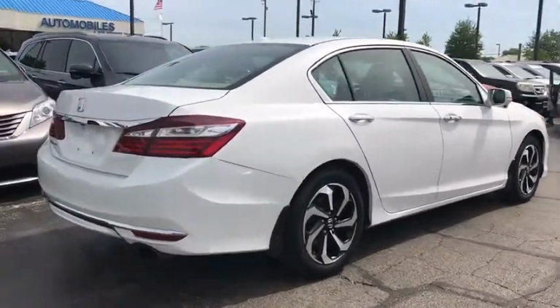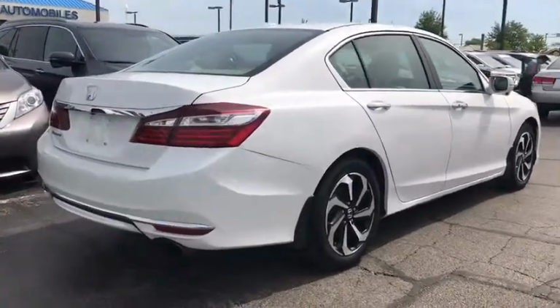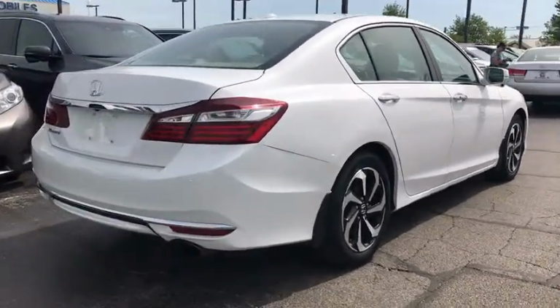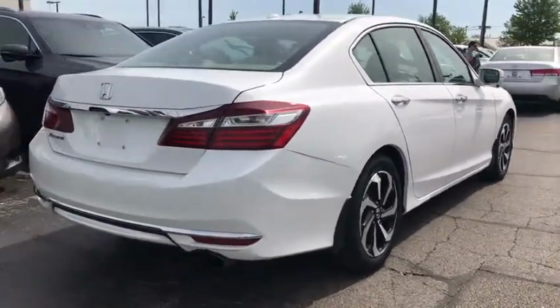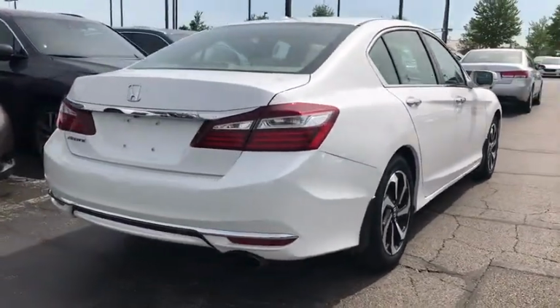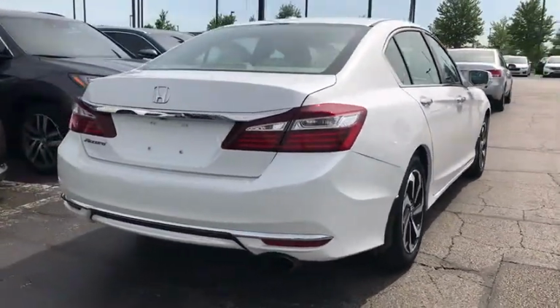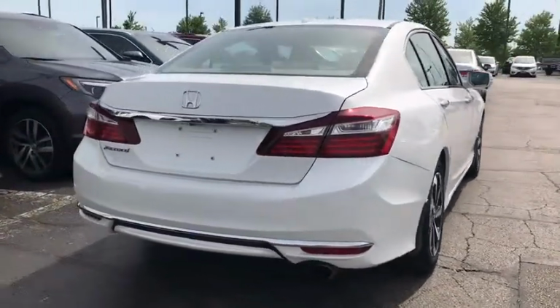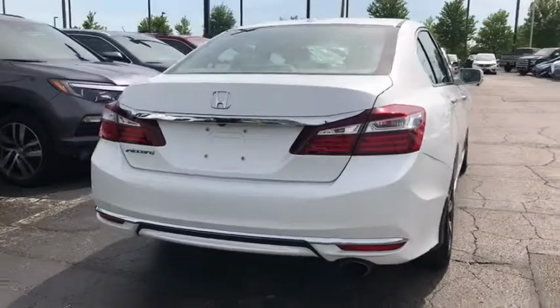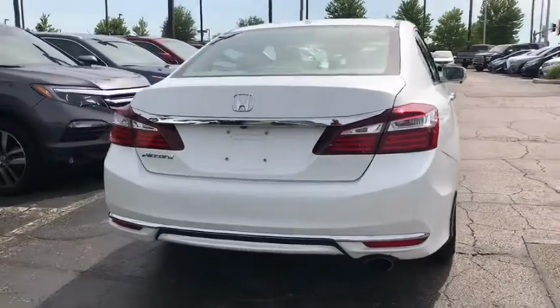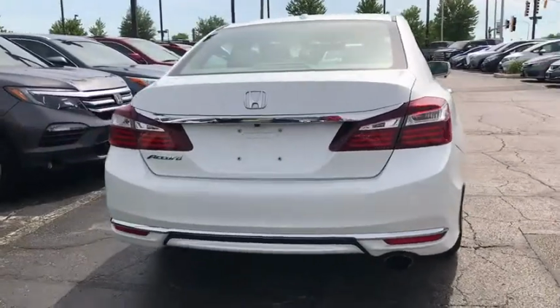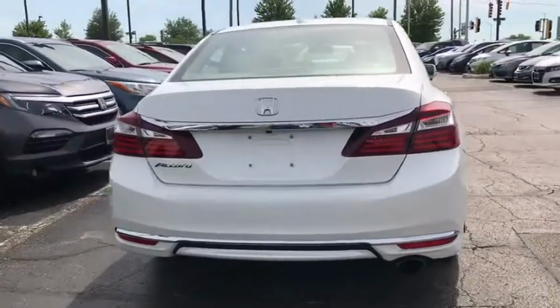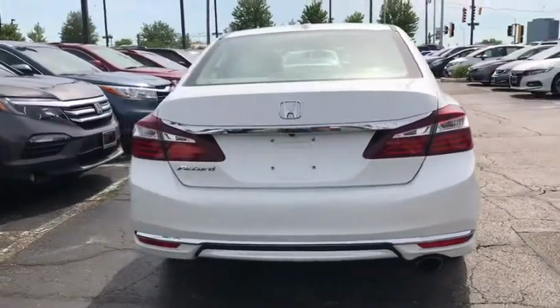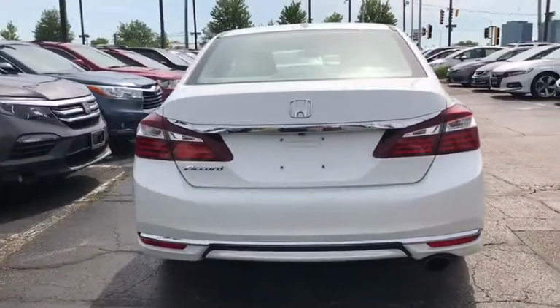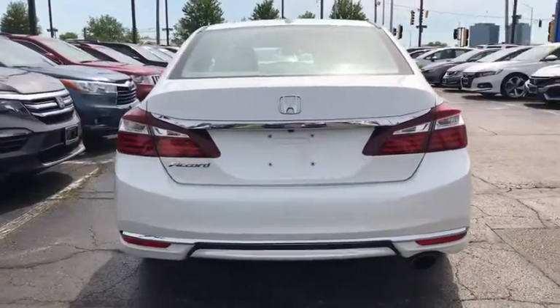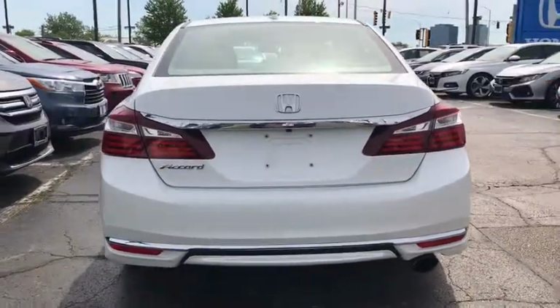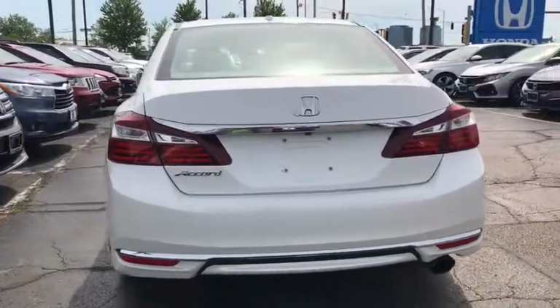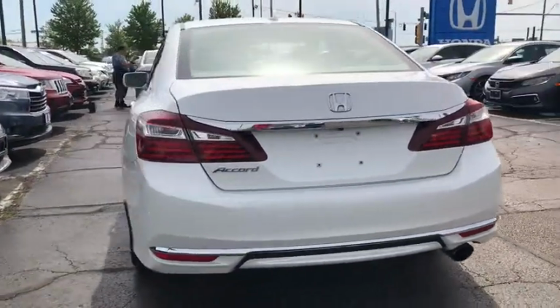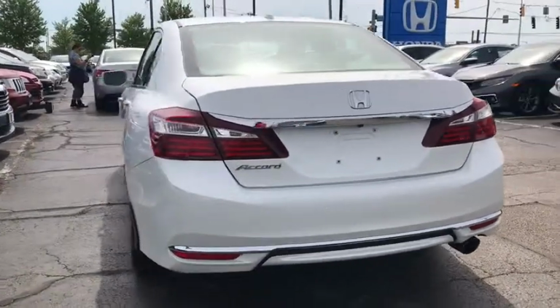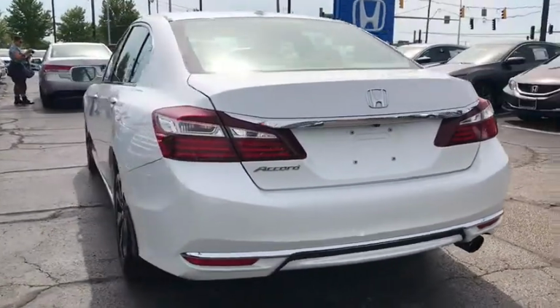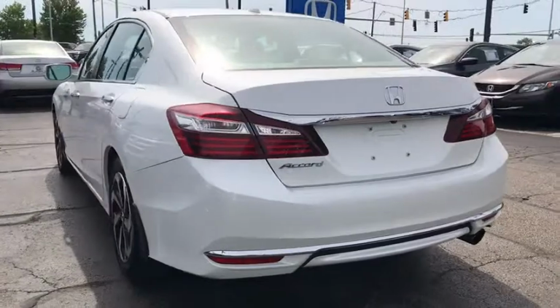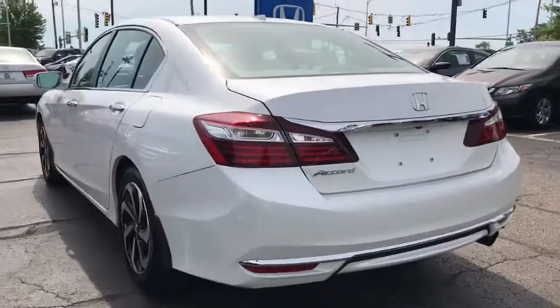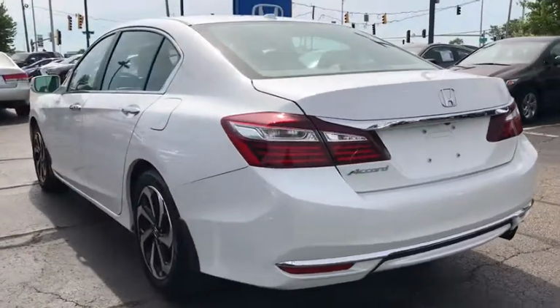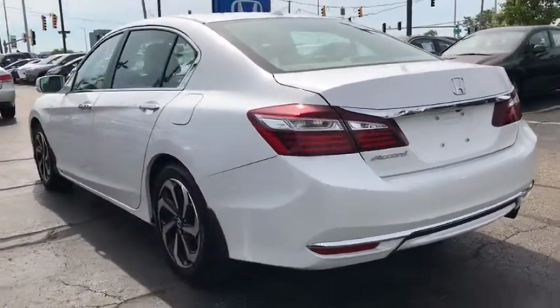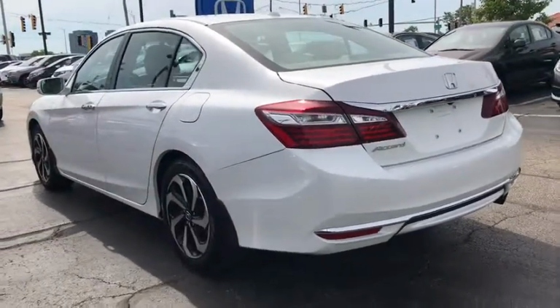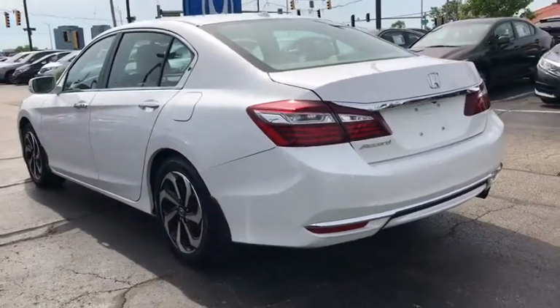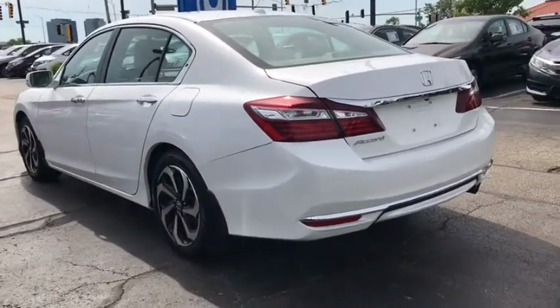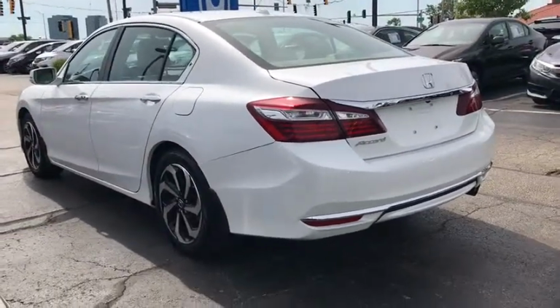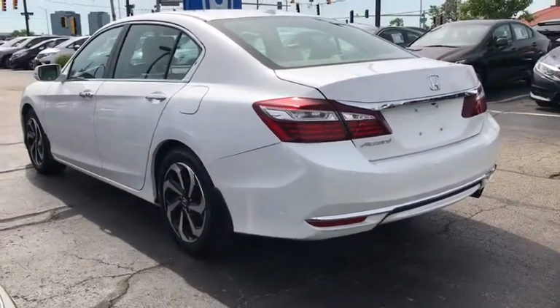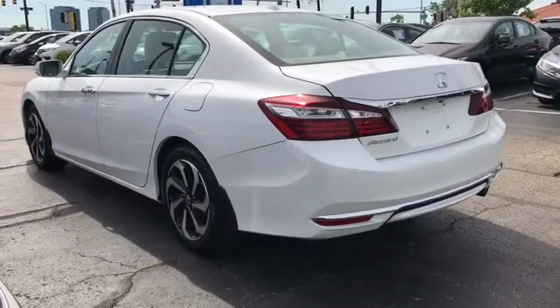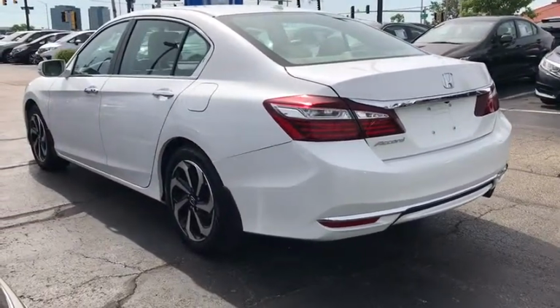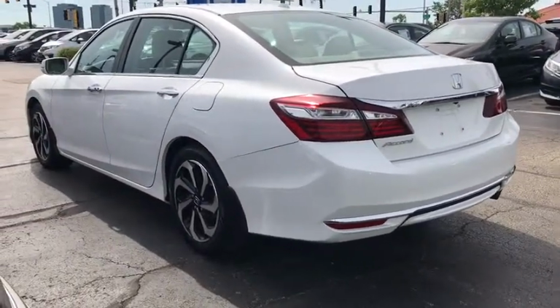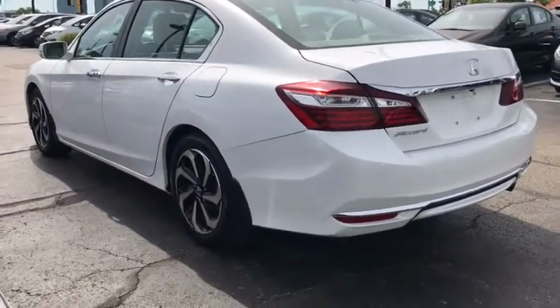Traction control, dual airbags, power steering, four-wheel disc brakes, universal garage door opener, trip computer, CD player, security system, rear window defroster, power windows, electronic stability control.